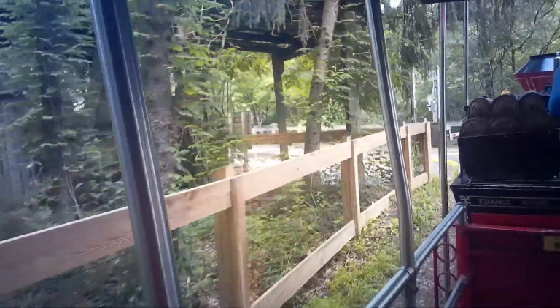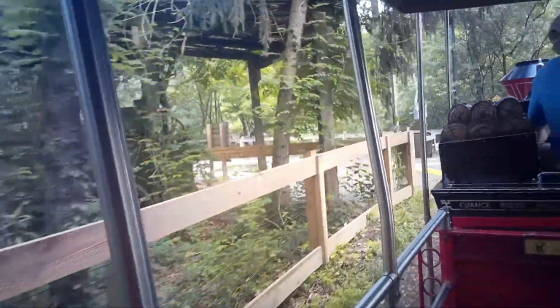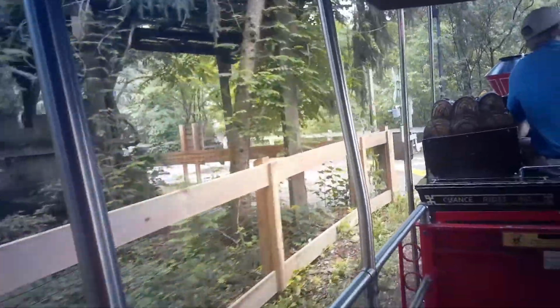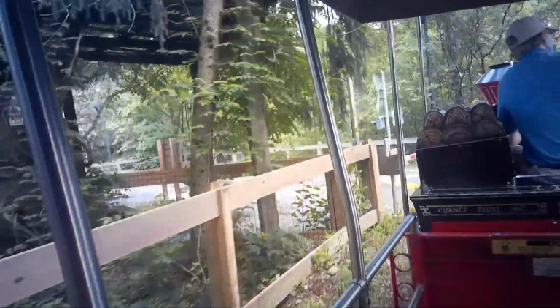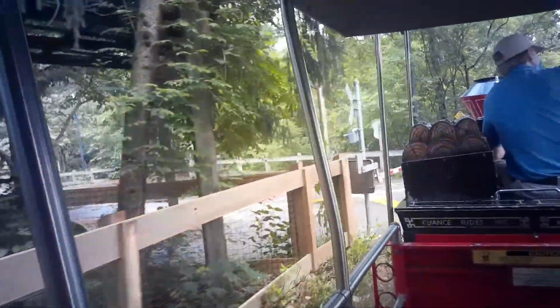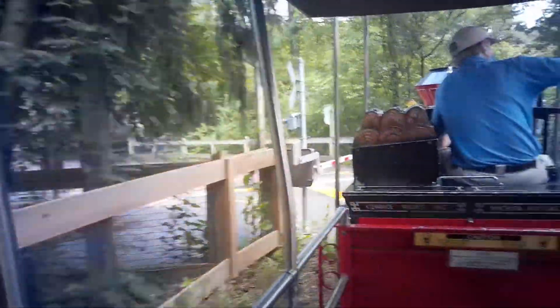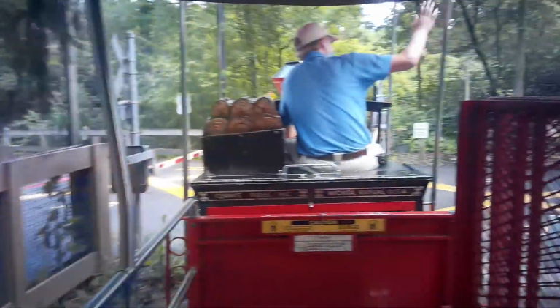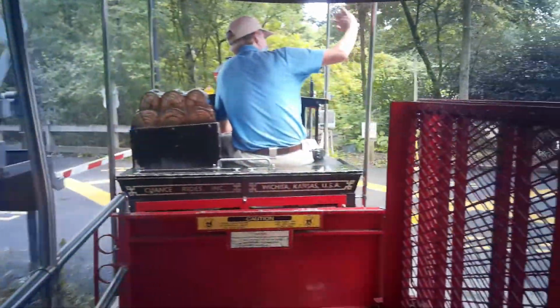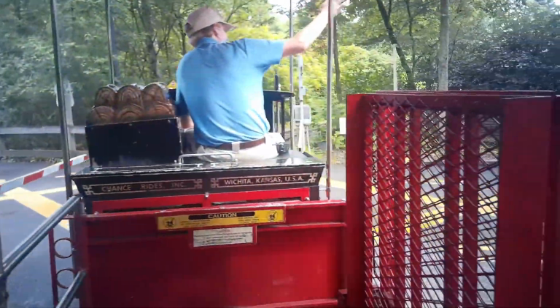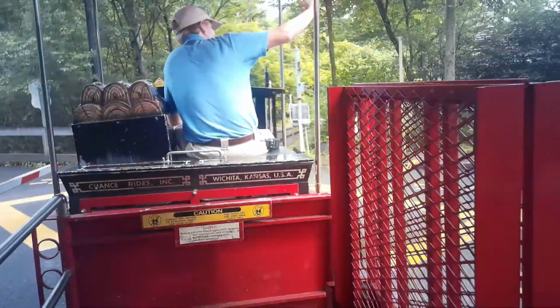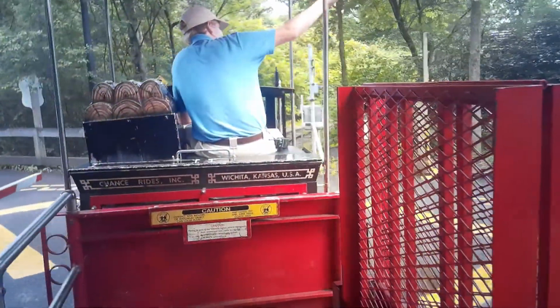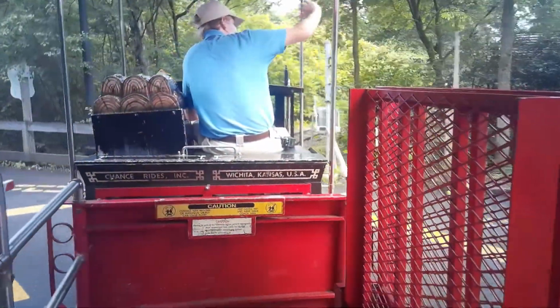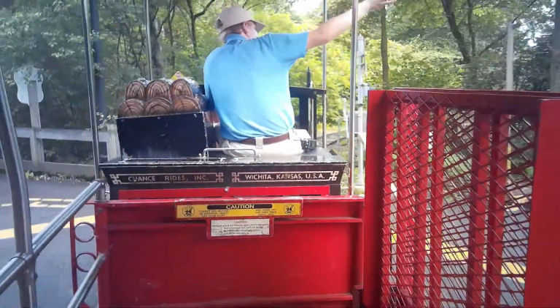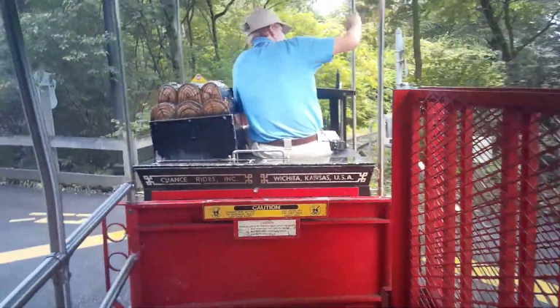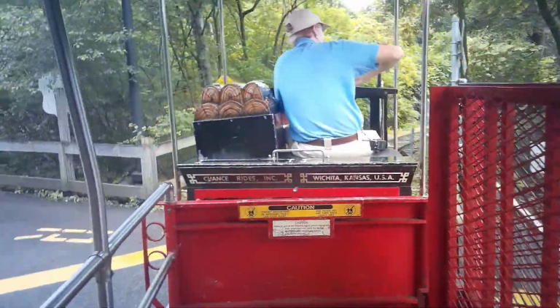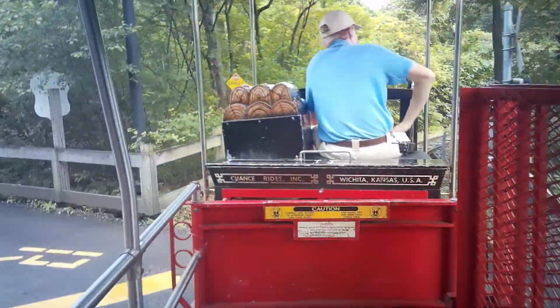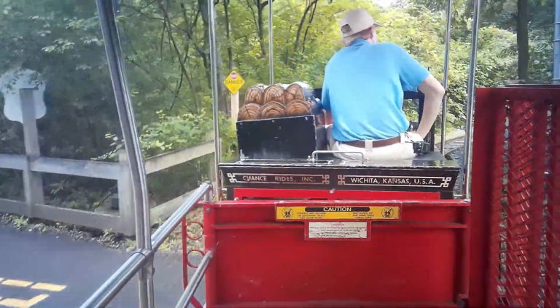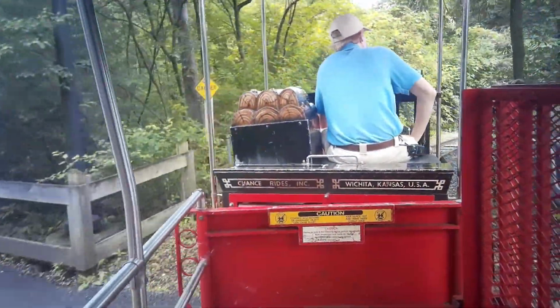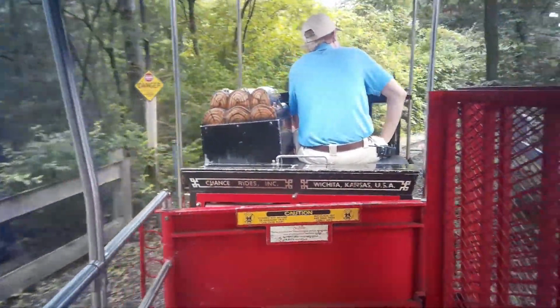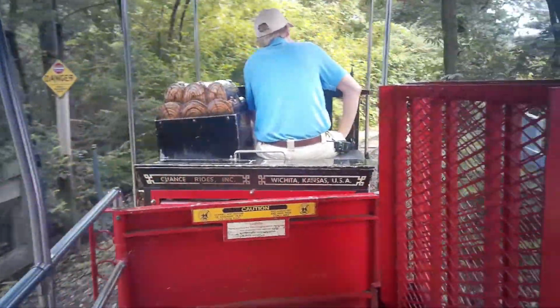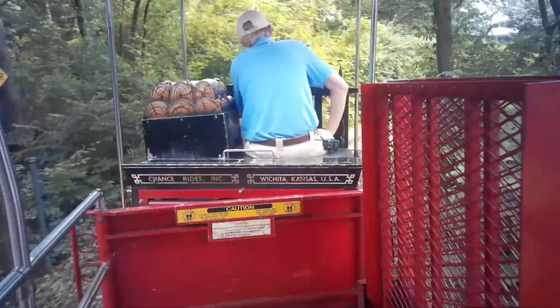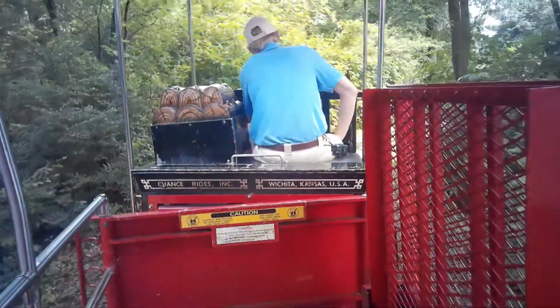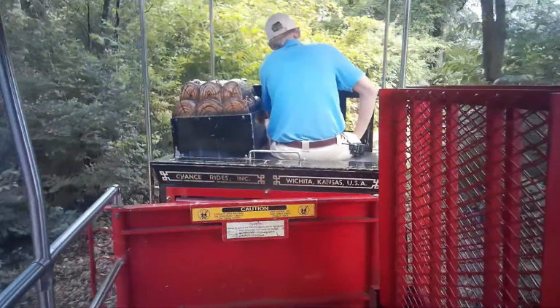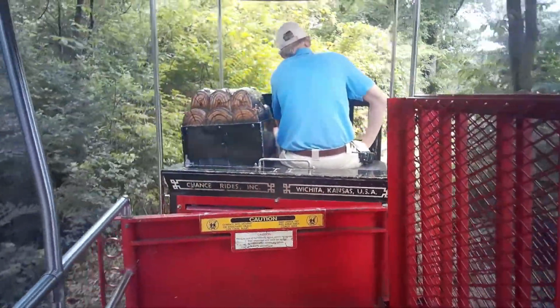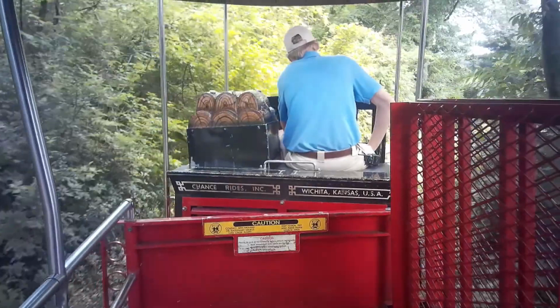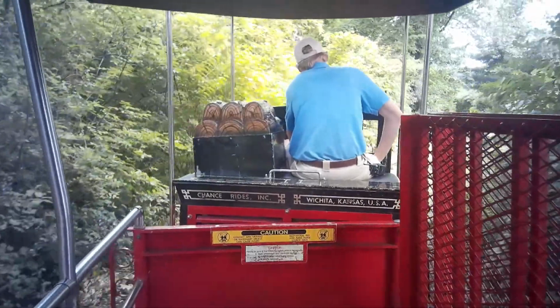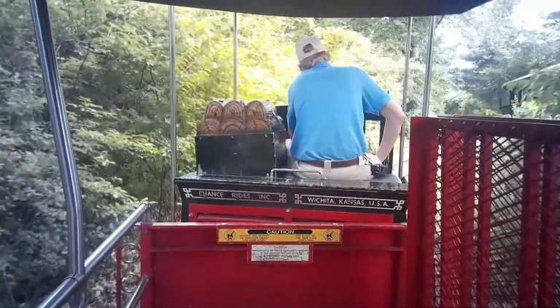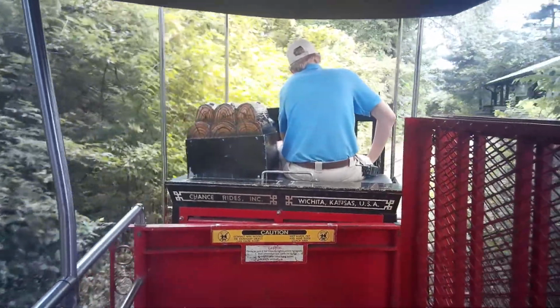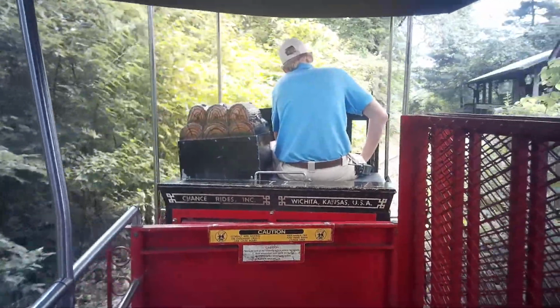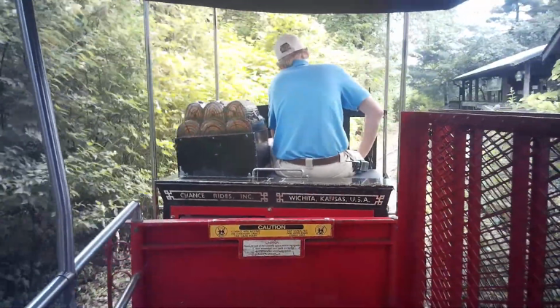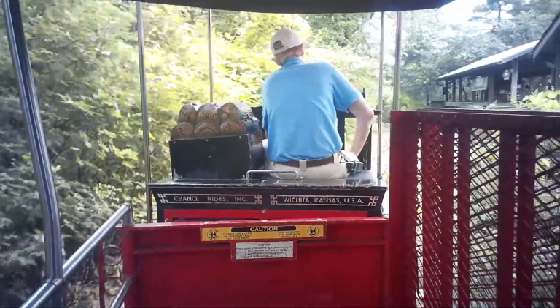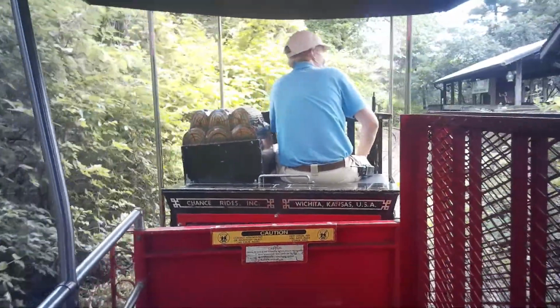Alright guys, as we come back to the station, please remain seated and wait until the train stops. Have a good rest of your day here at the zoo and aquarium — thank you.